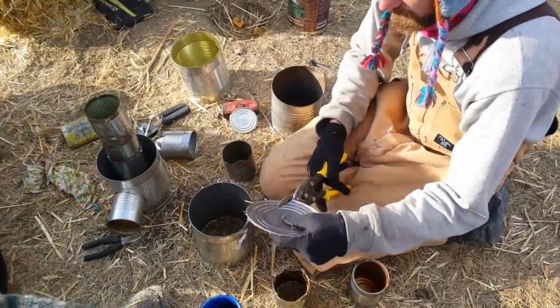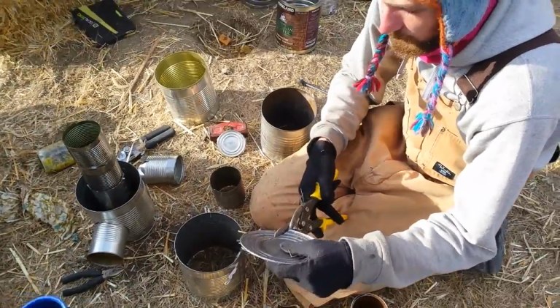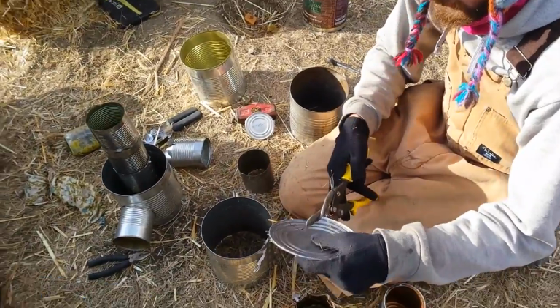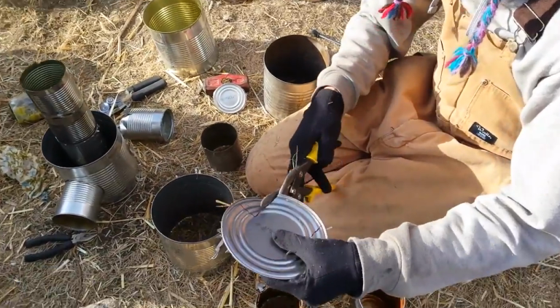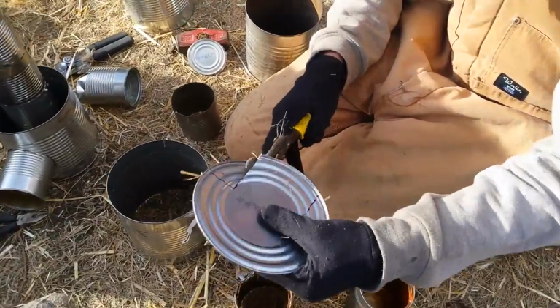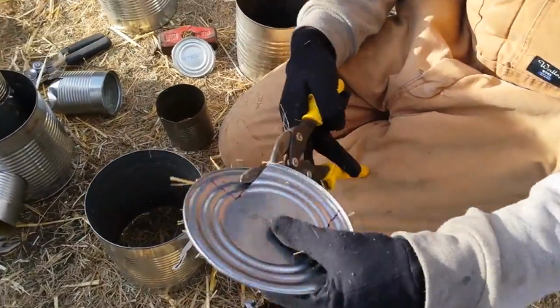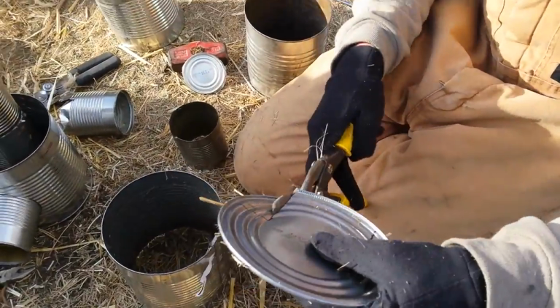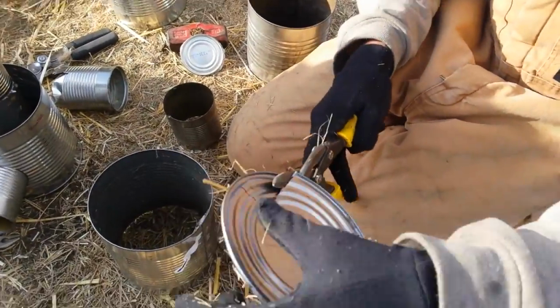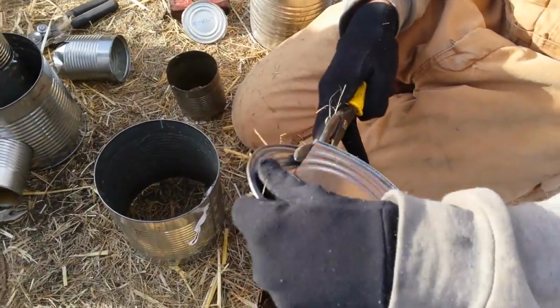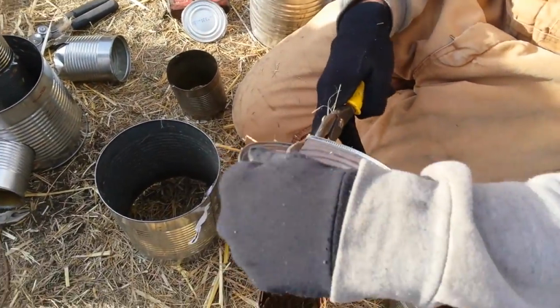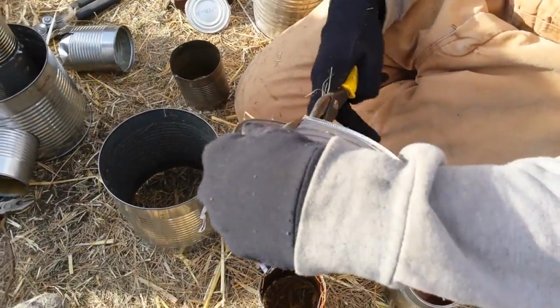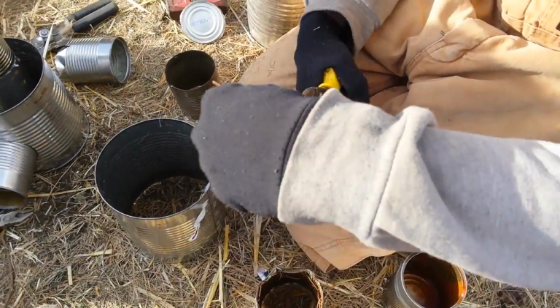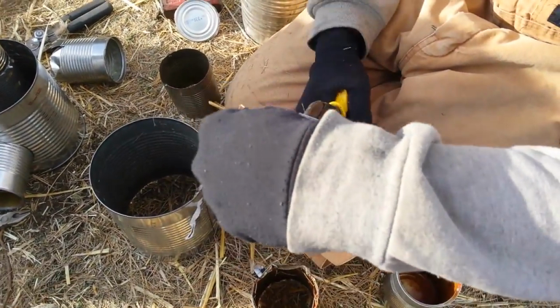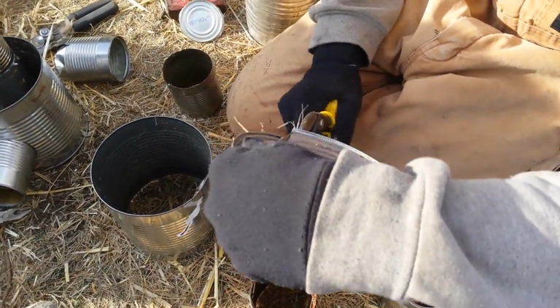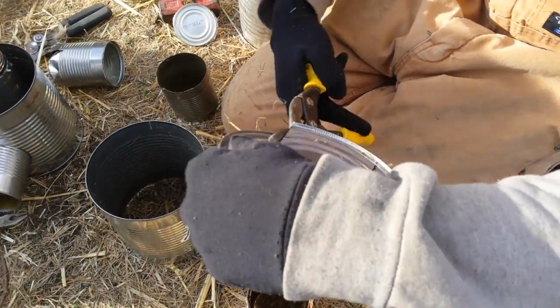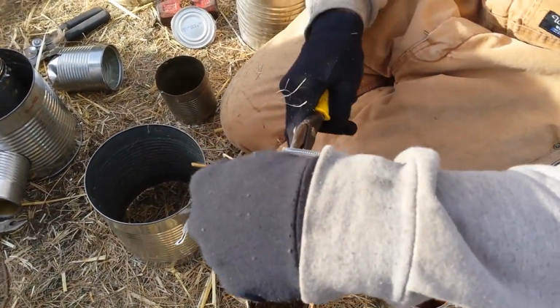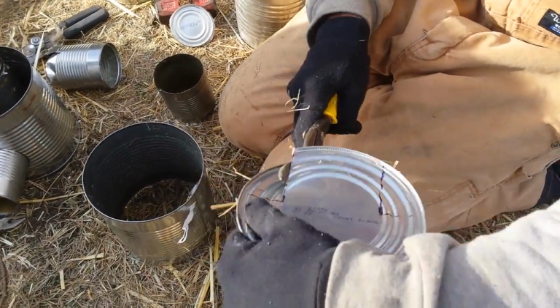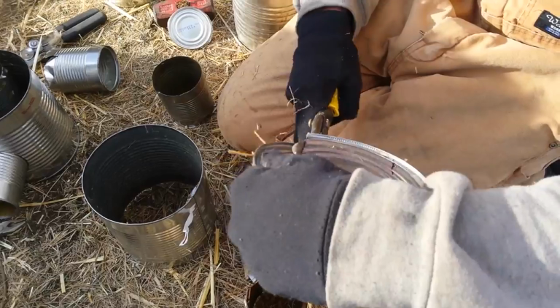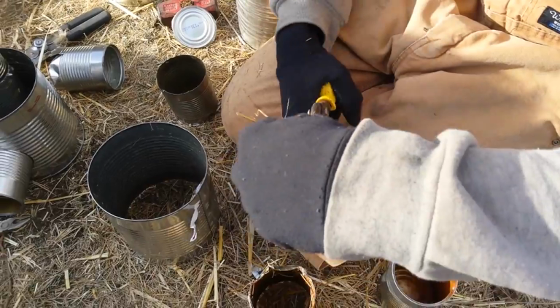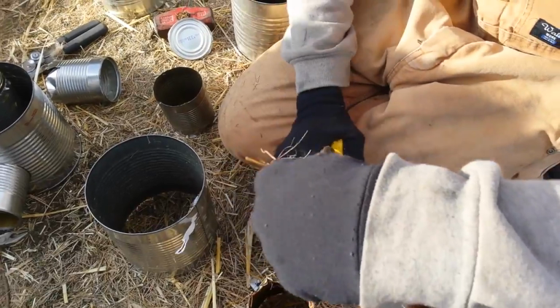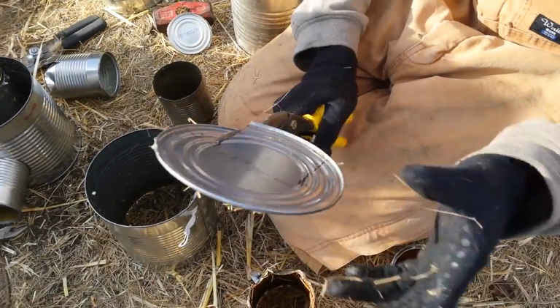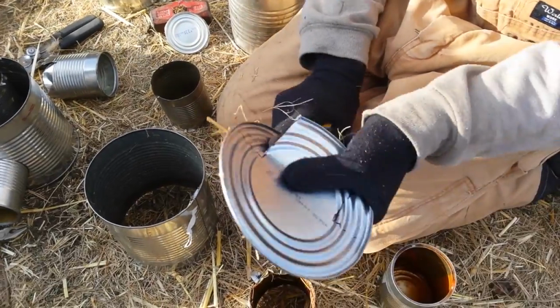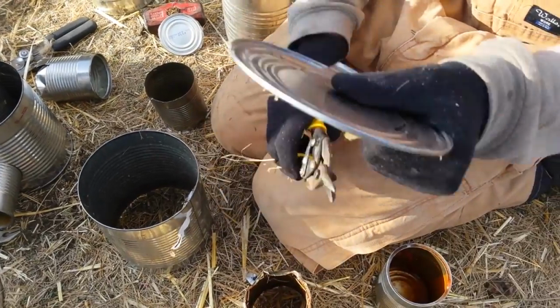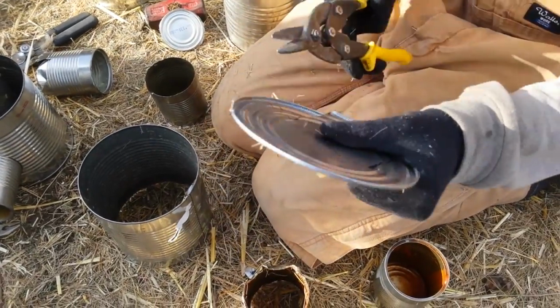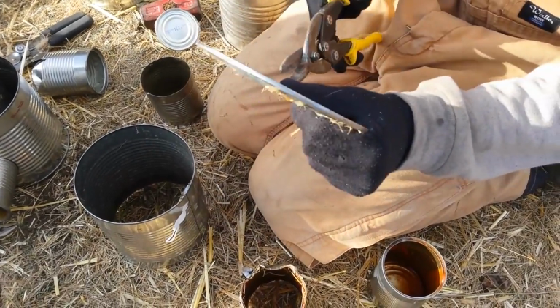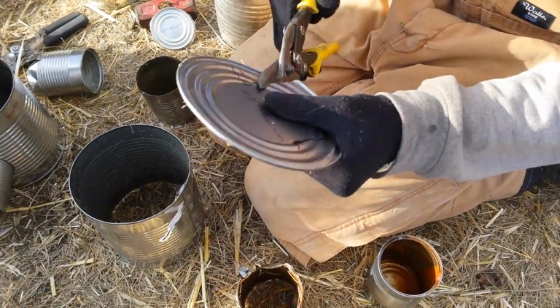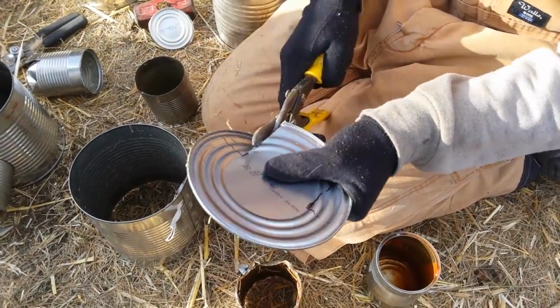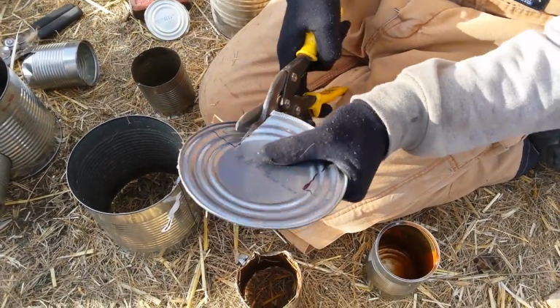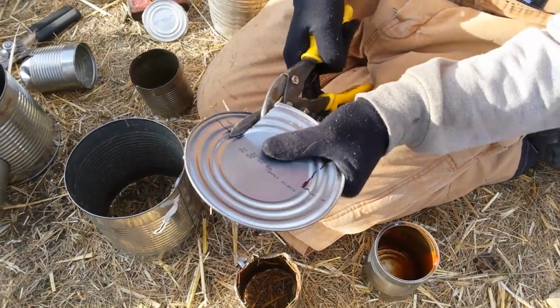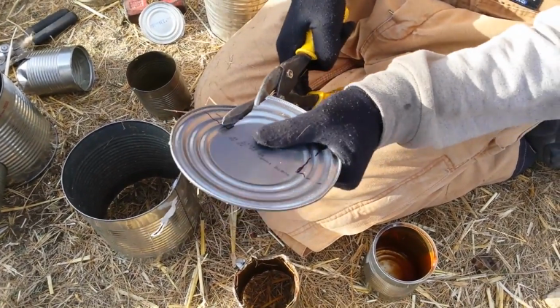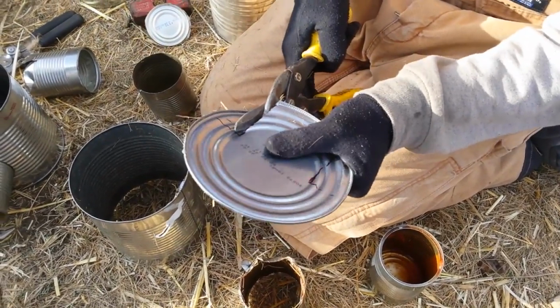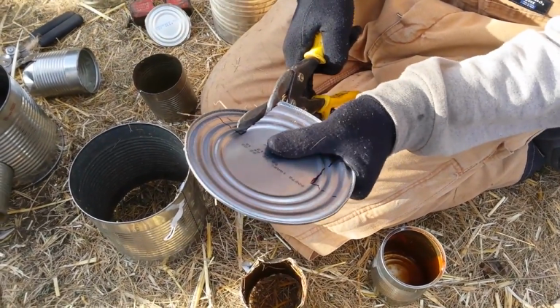This will be like a little air intake down below and the wood will sit on top of it for the wood feed. We'll have a little fins.